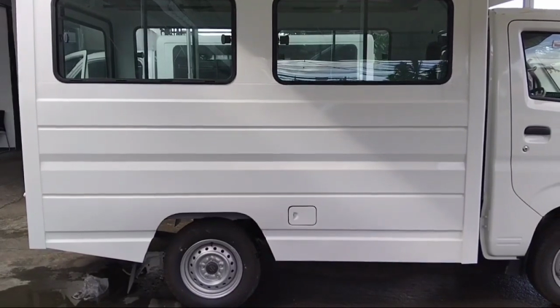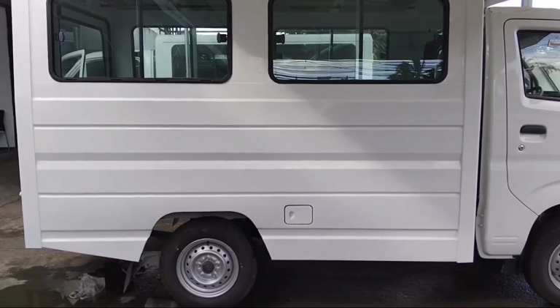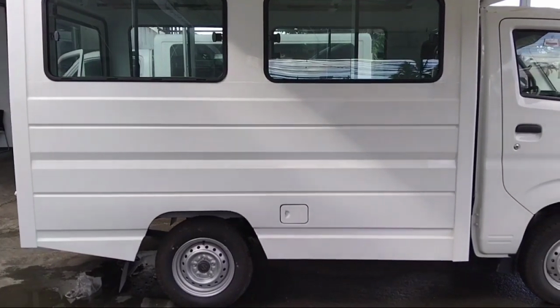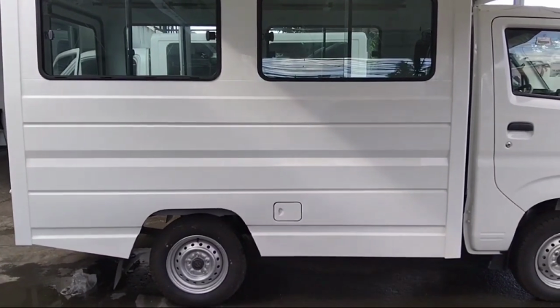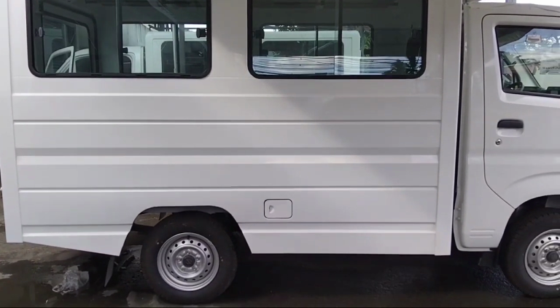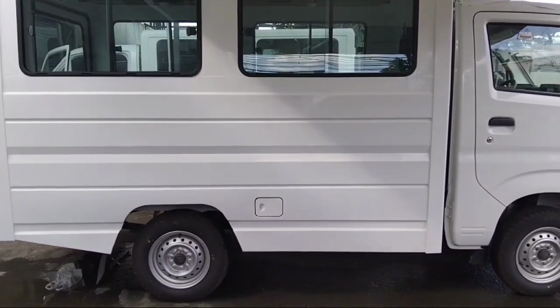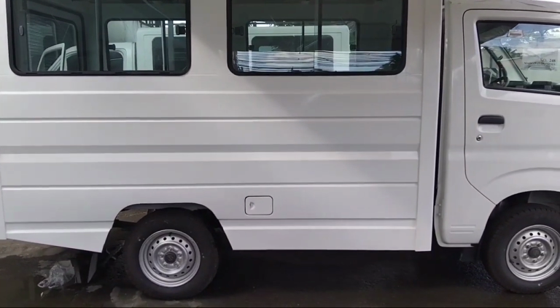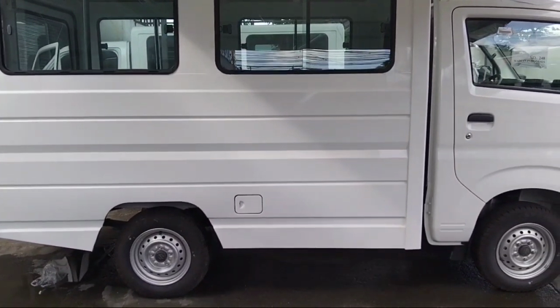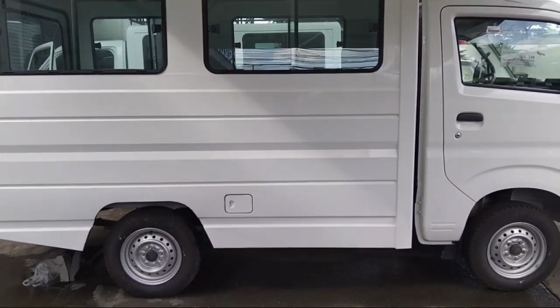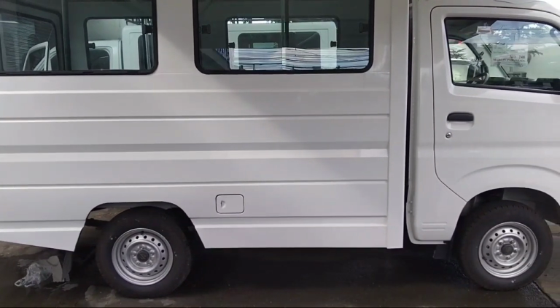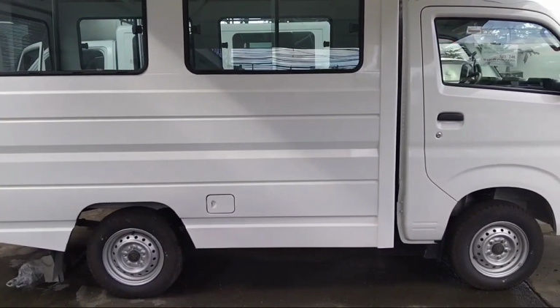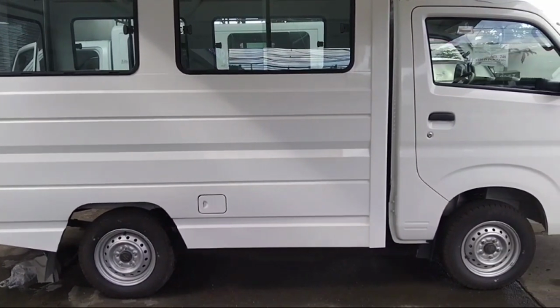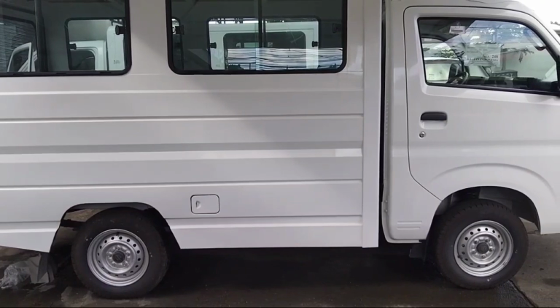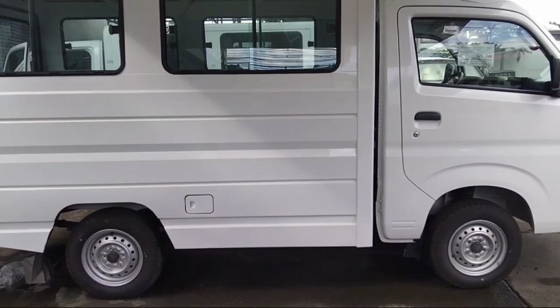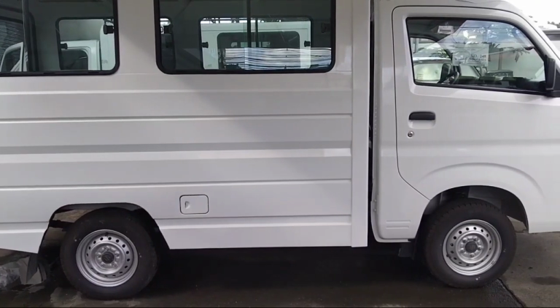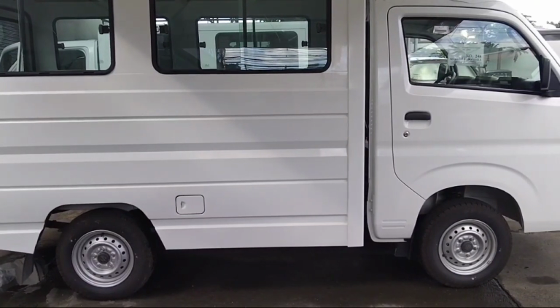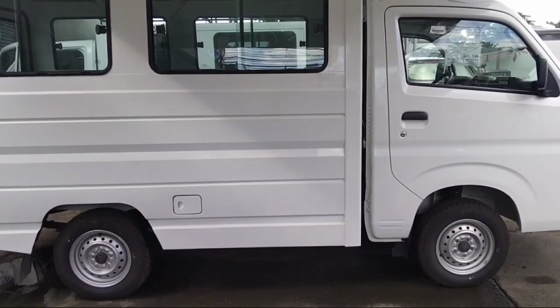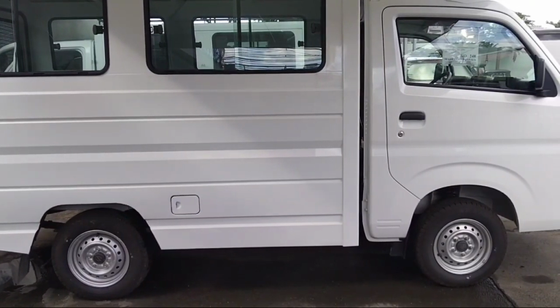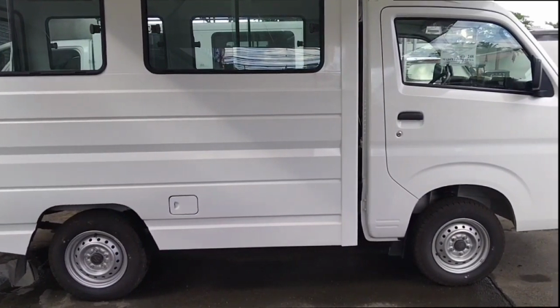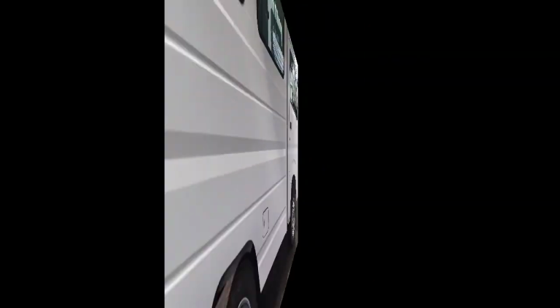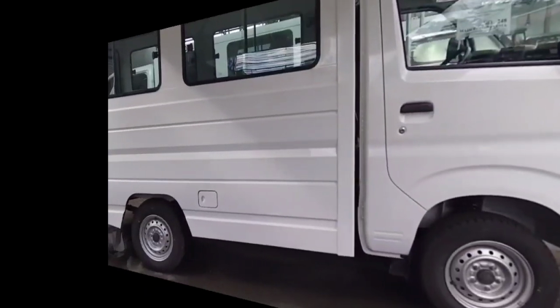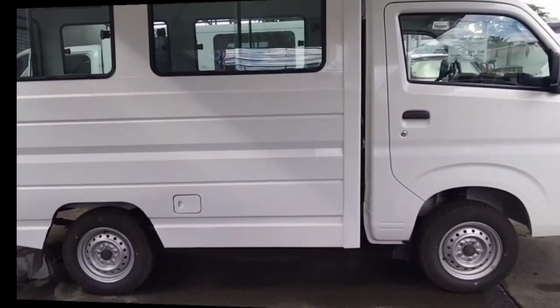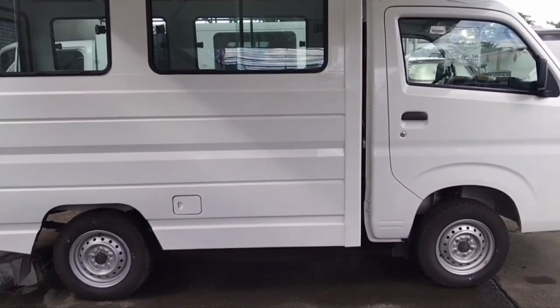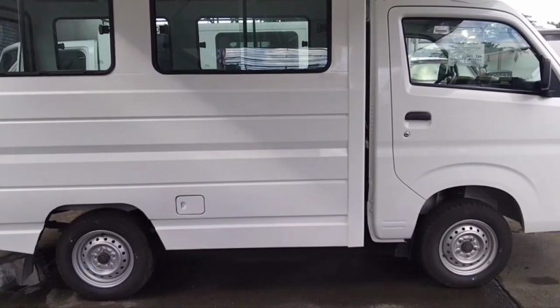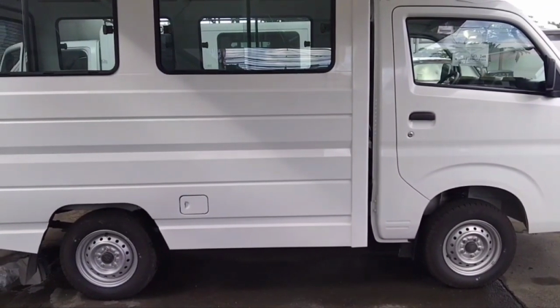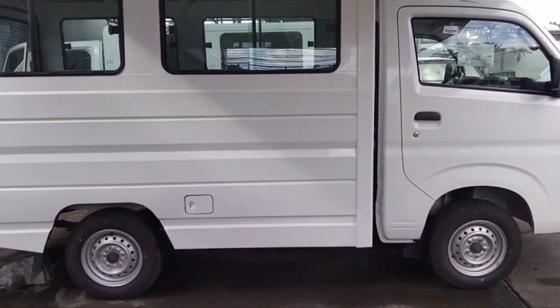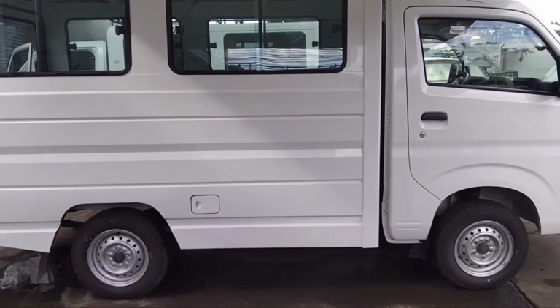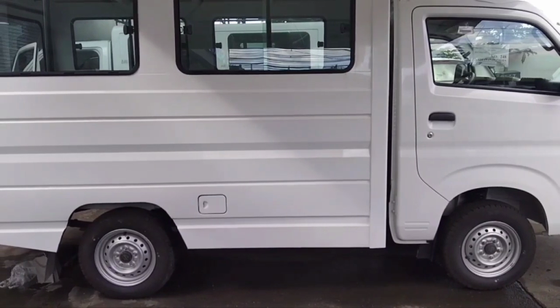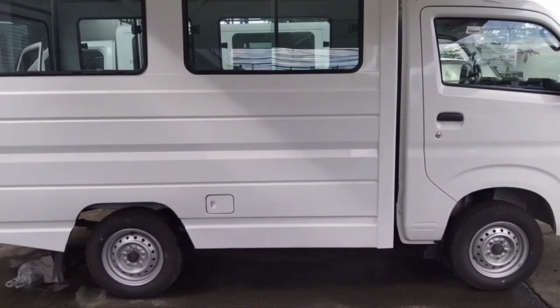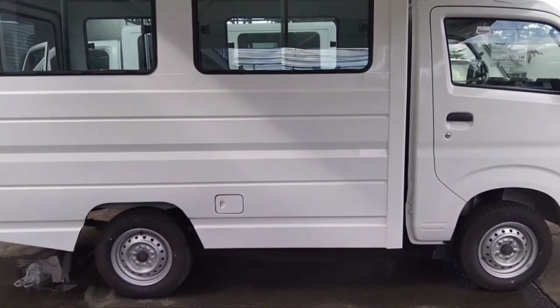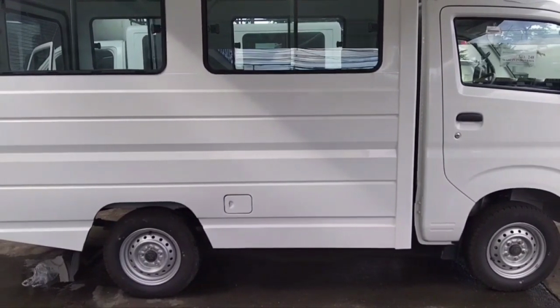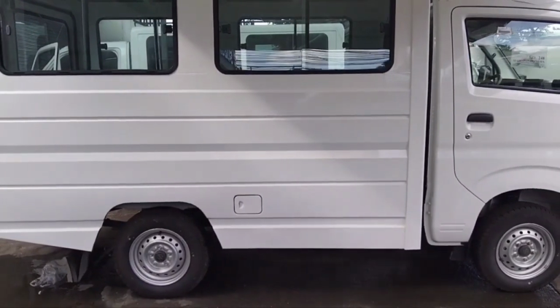When work gets hard, you need a partner that's just as tough as you are. Backed by more than 40 years of Suzuki compact truck experience in the harshest environments, the Carry is ready to go to work for you and it will not let you down.